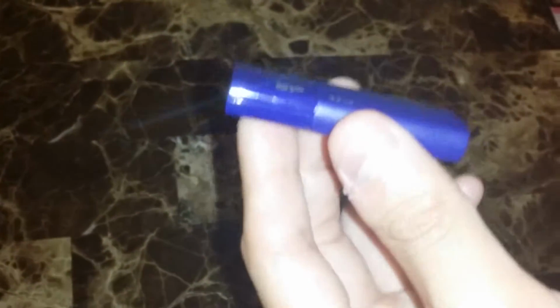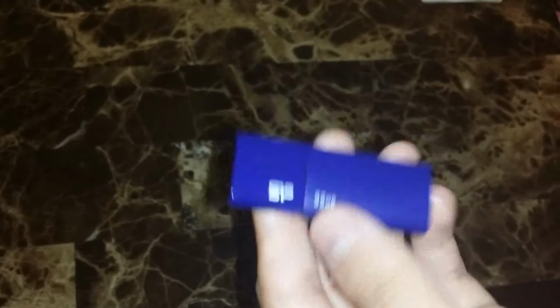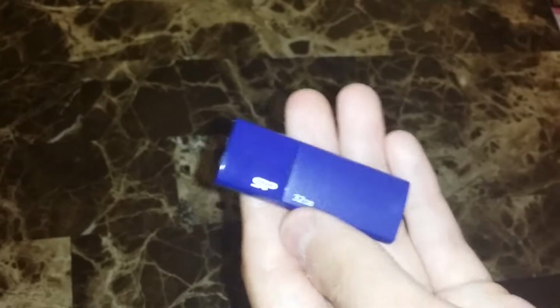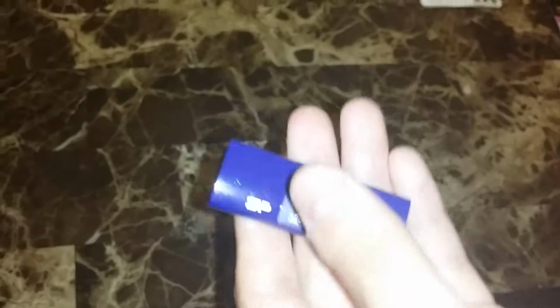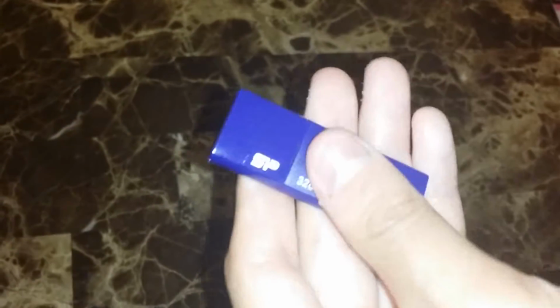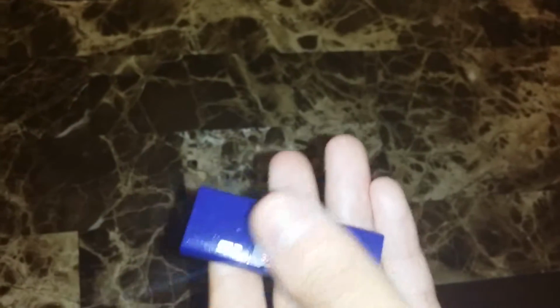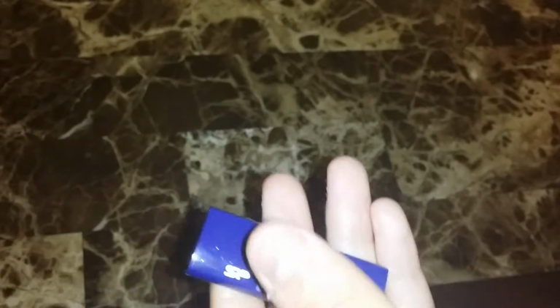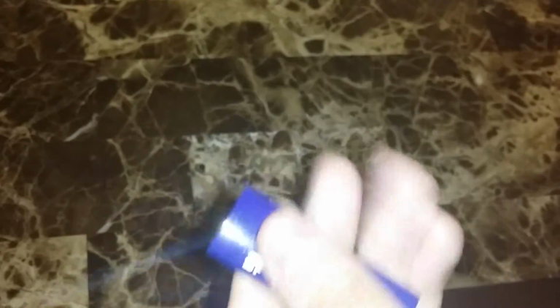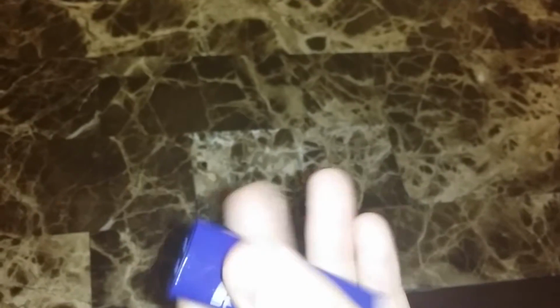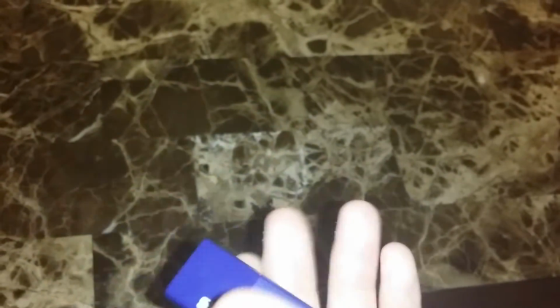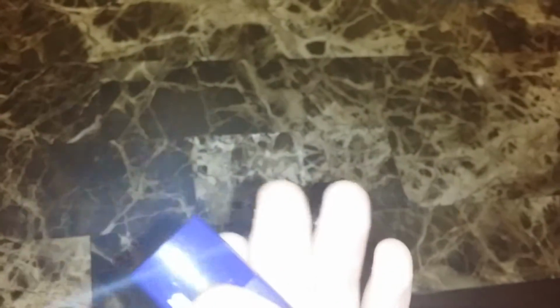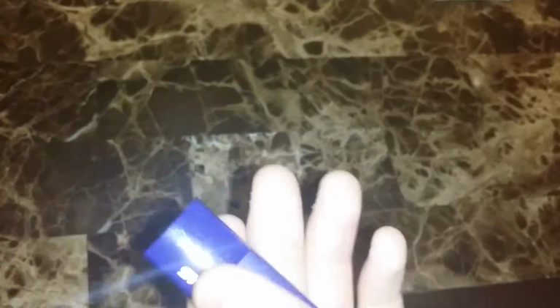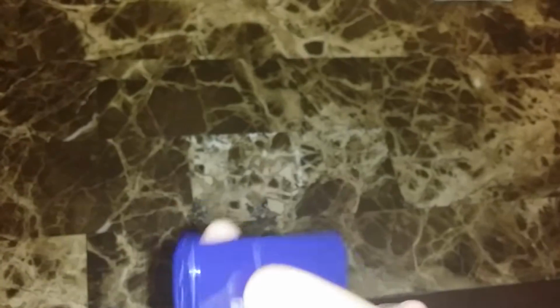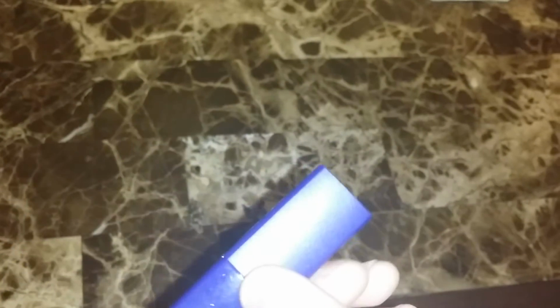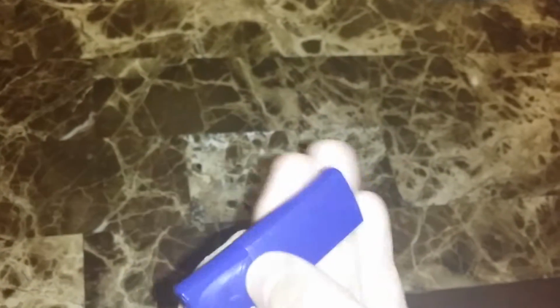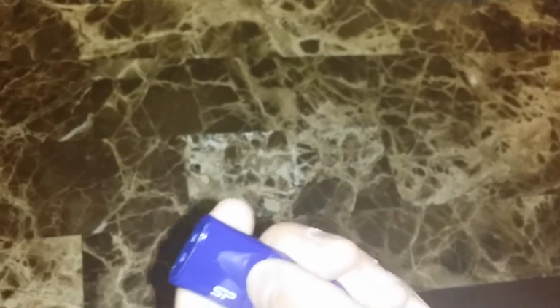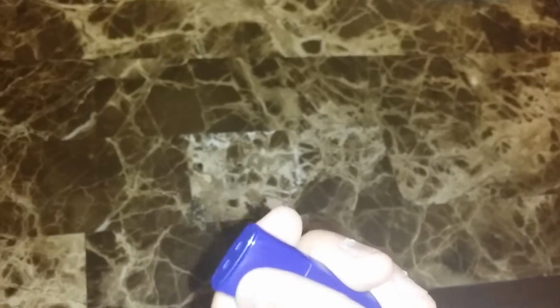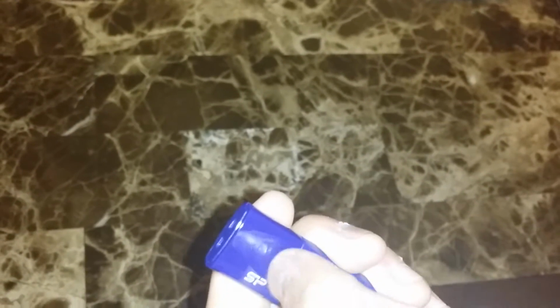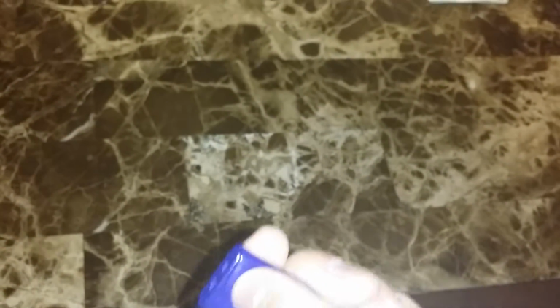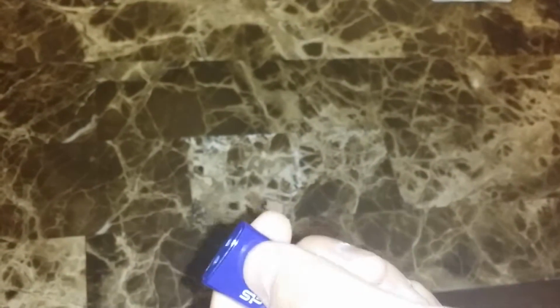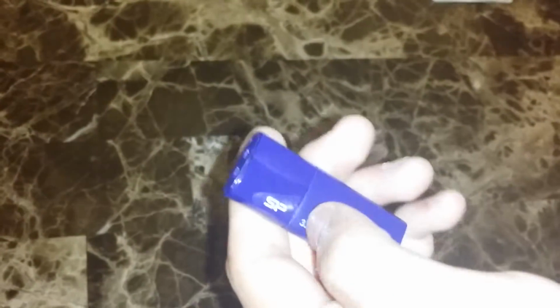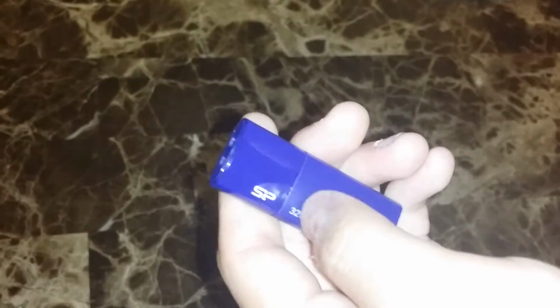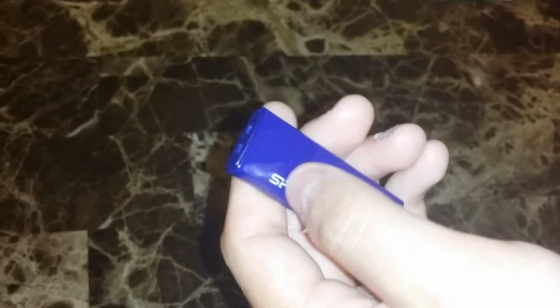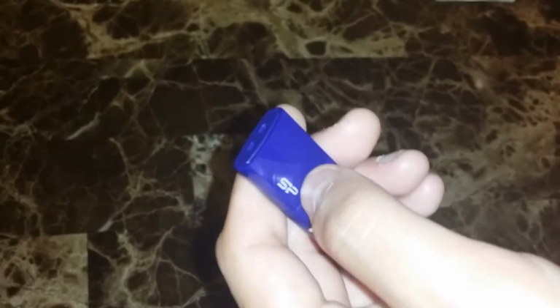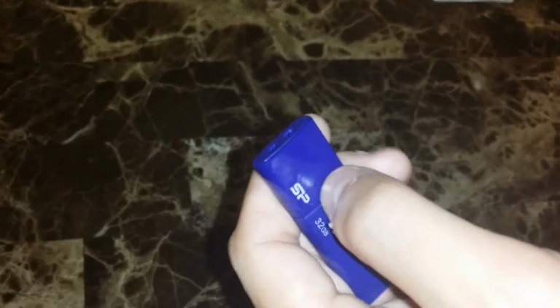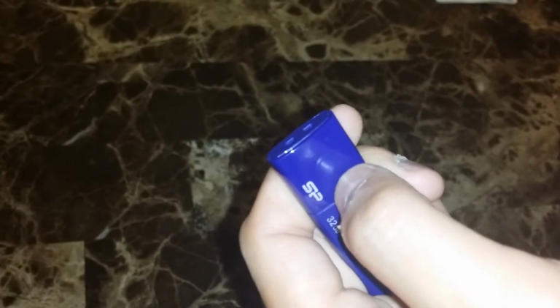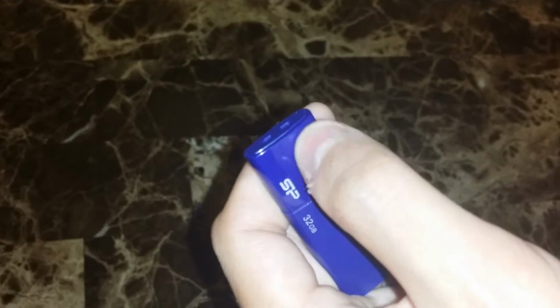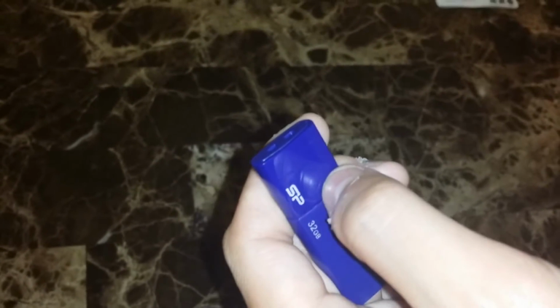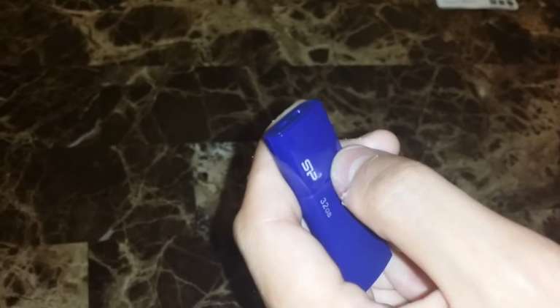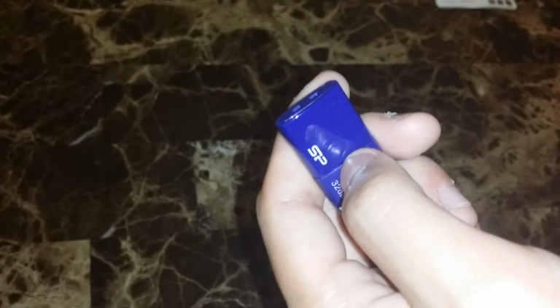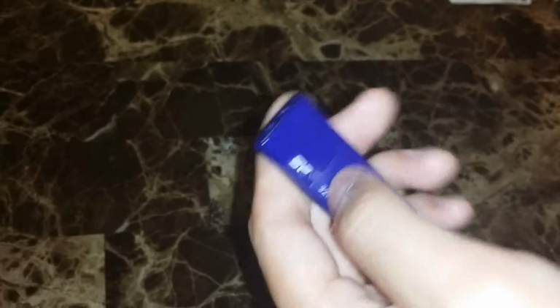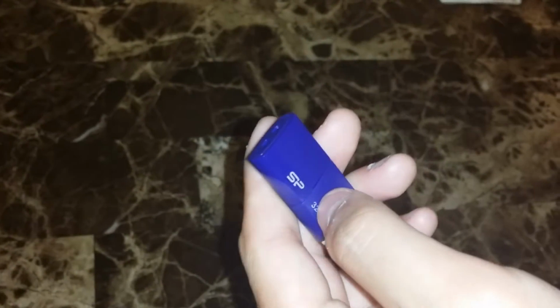Some of my concerns about this flash drive are that it feels a bit fragile because it's made of plastic, whereas the other ones are made of metal. The shiny part is also prone to showing scratches more easily than the matte part.